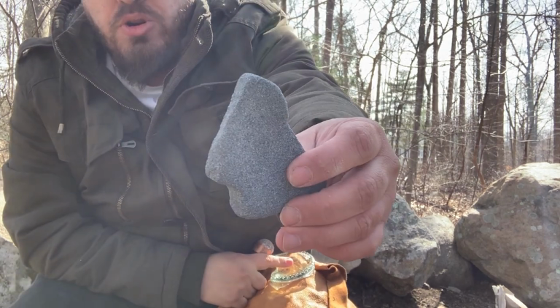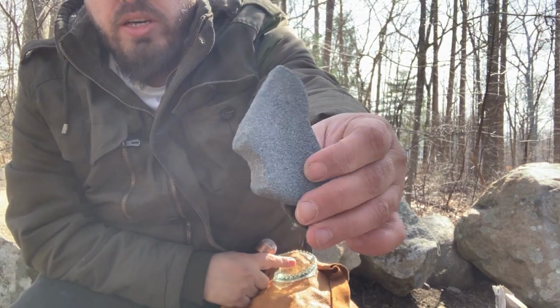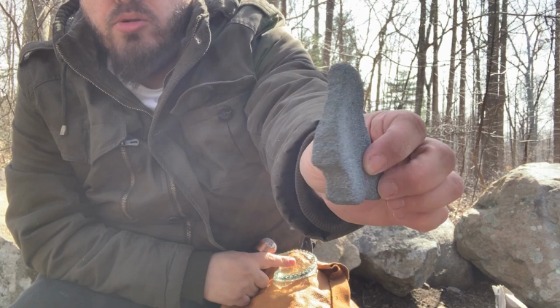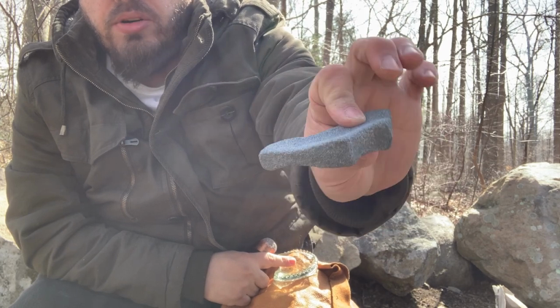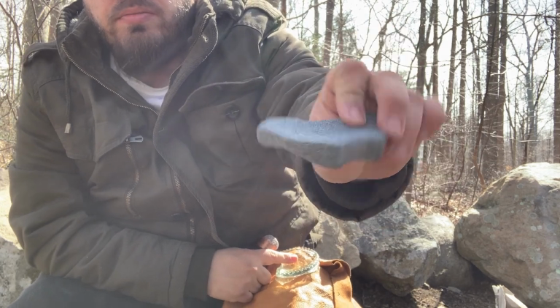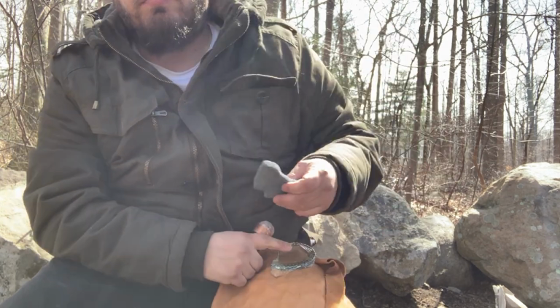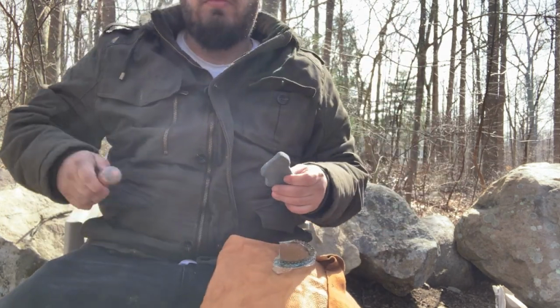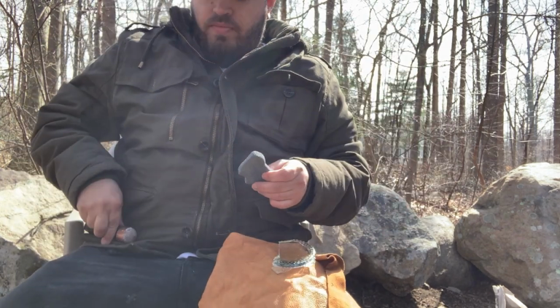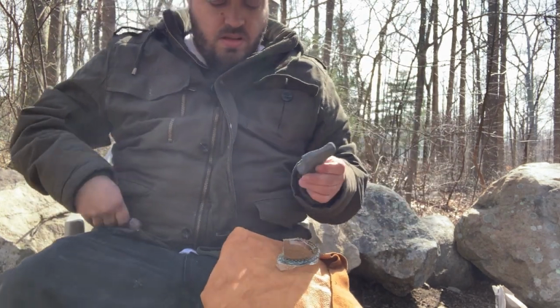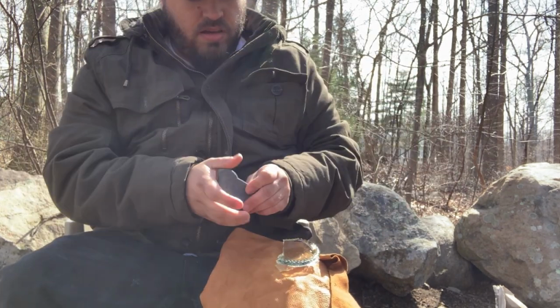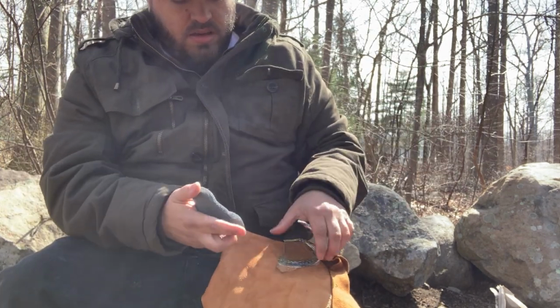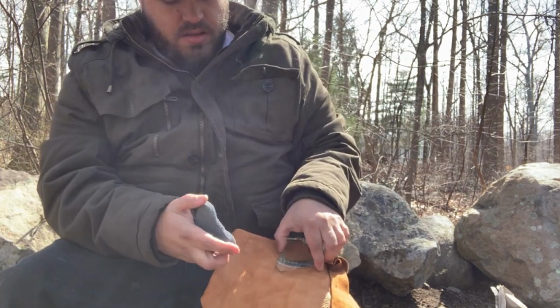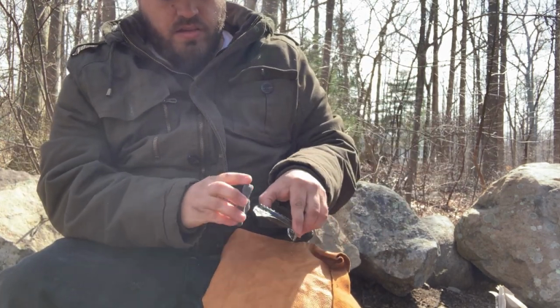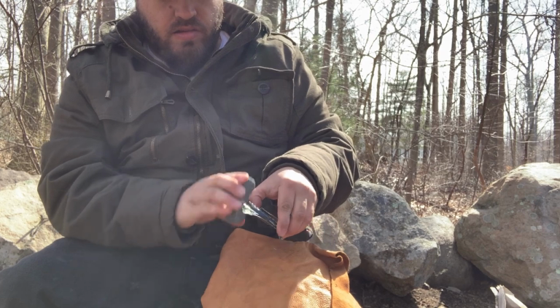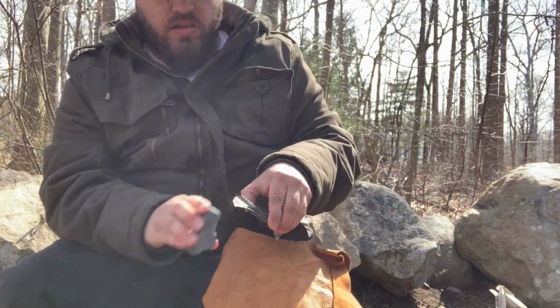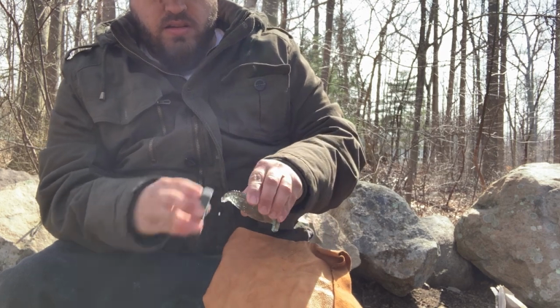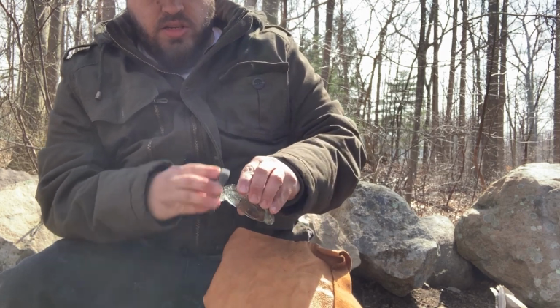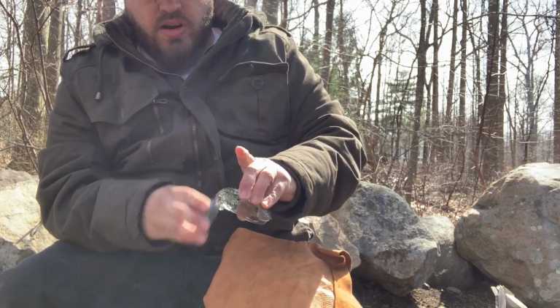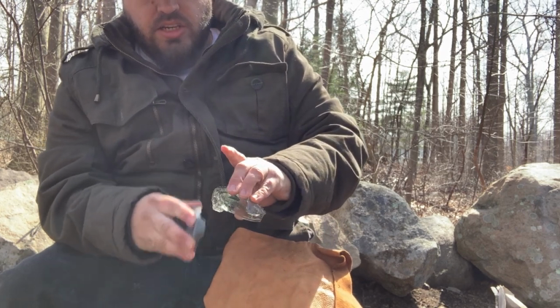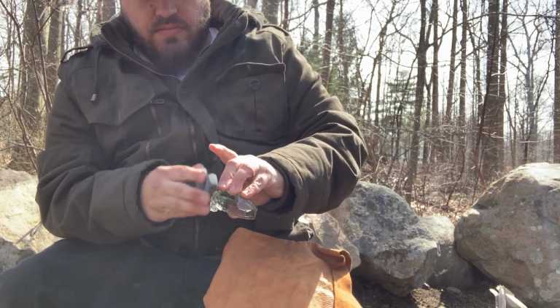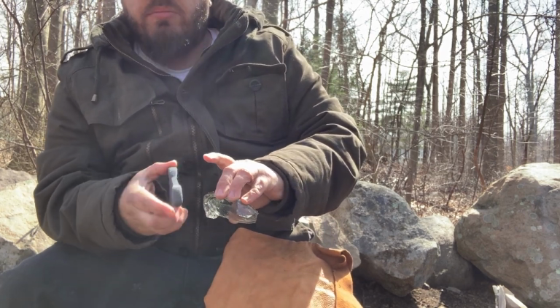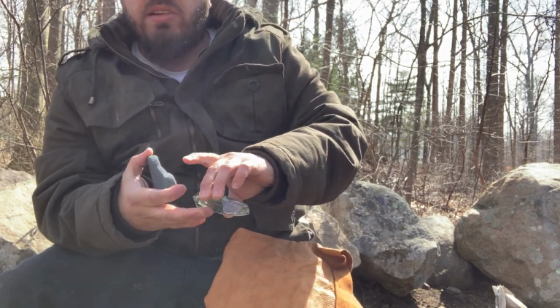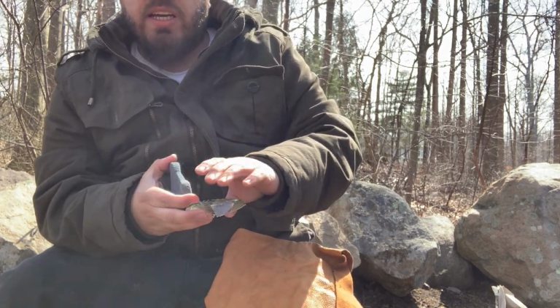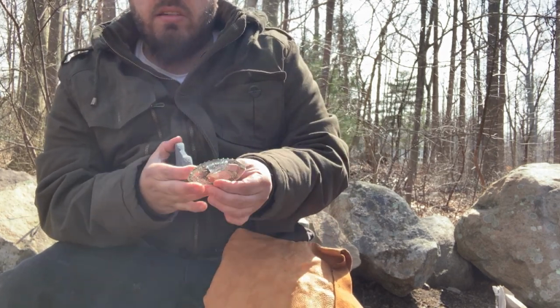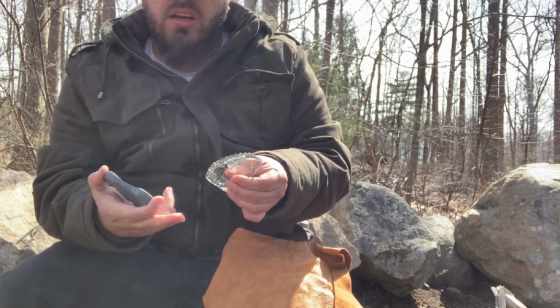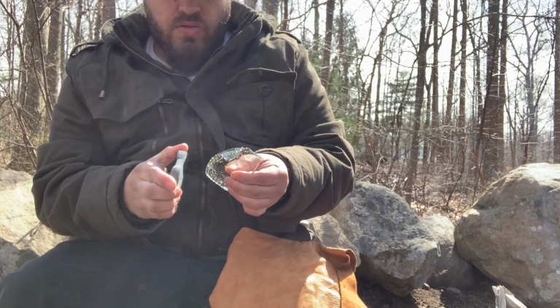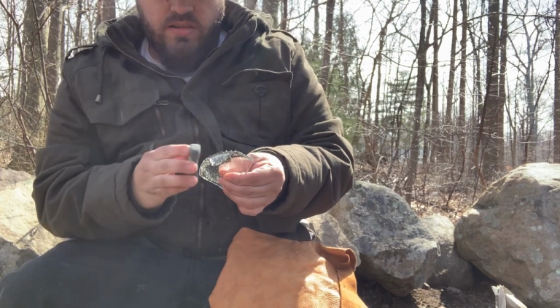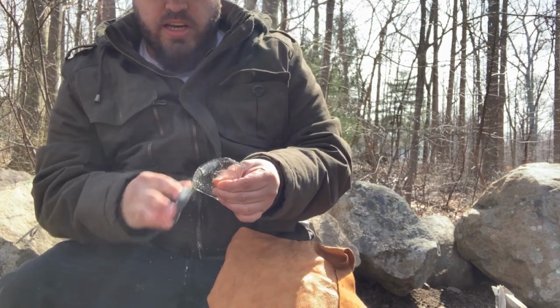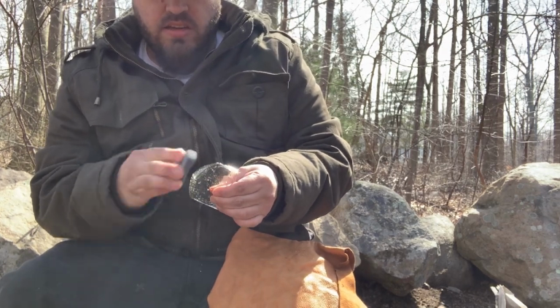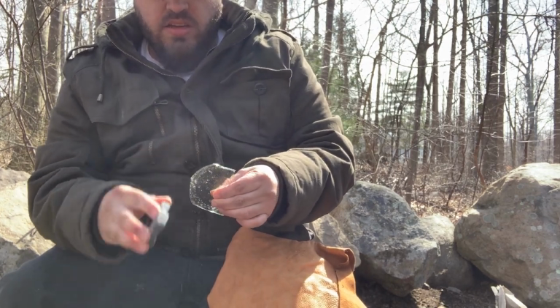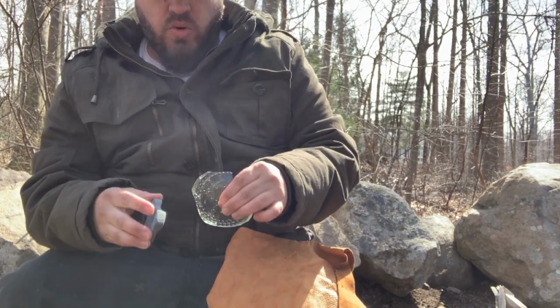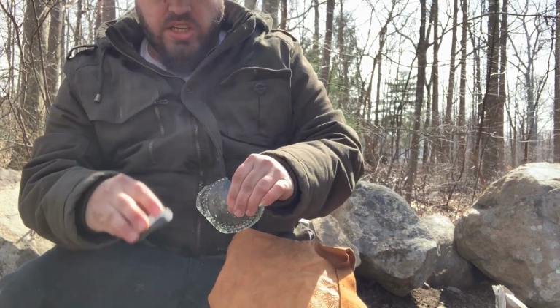Grind wheel from Home Depot. I'm going to grind the edges to give it a place for the flakes to run so my tool catches them.